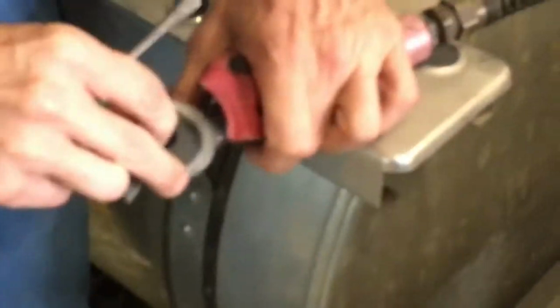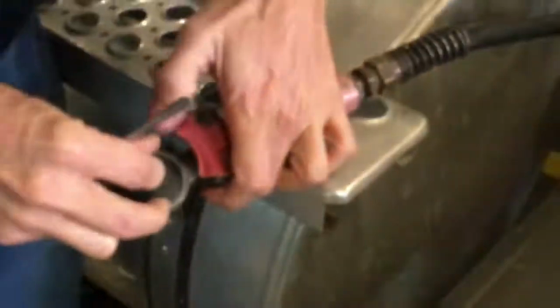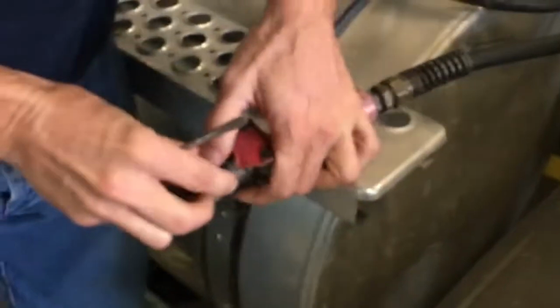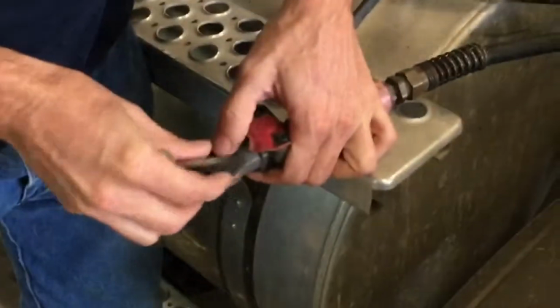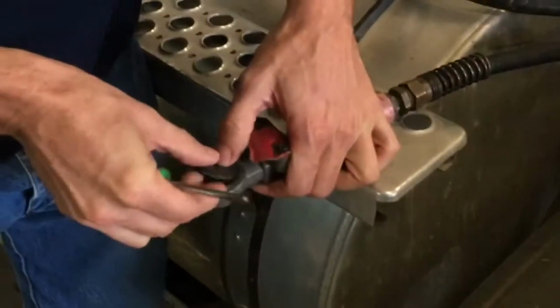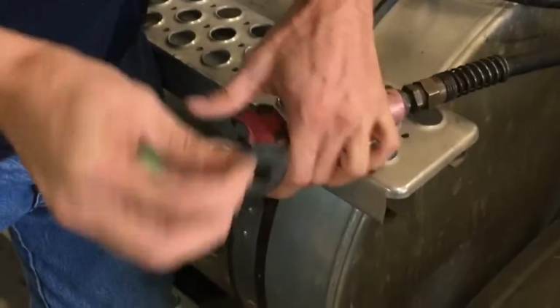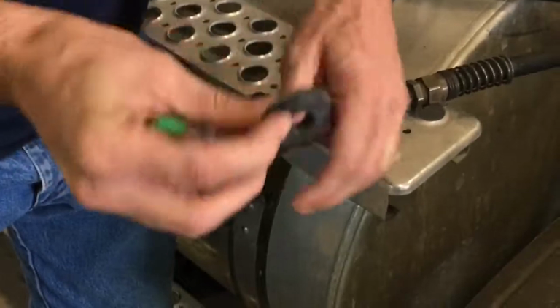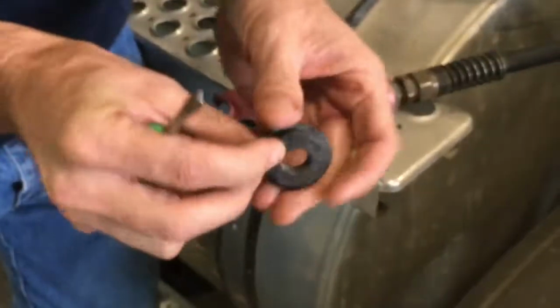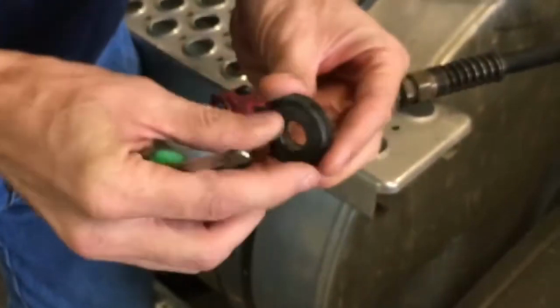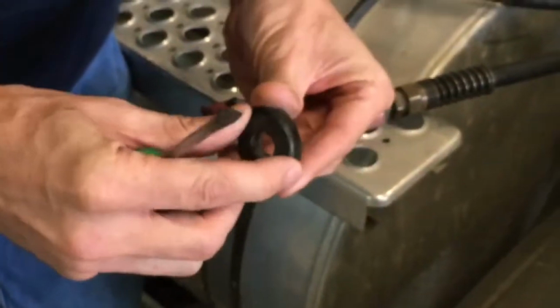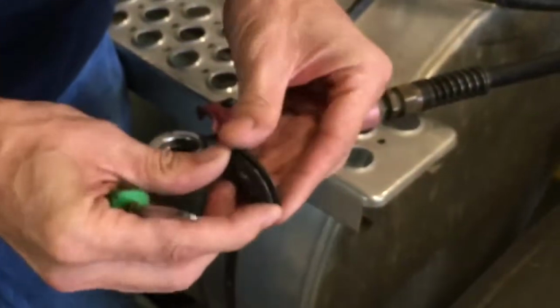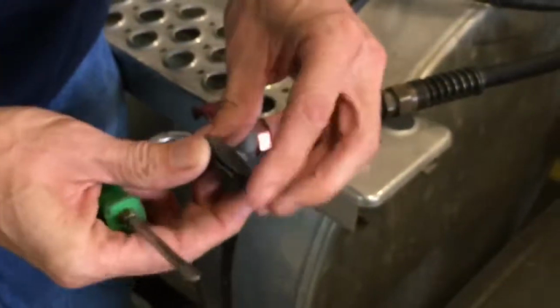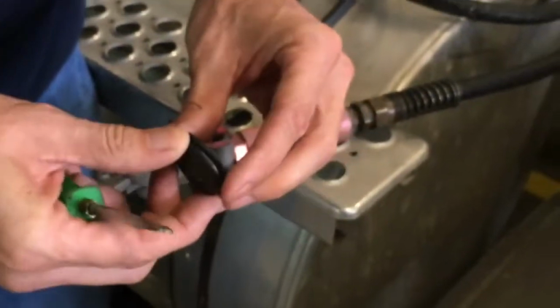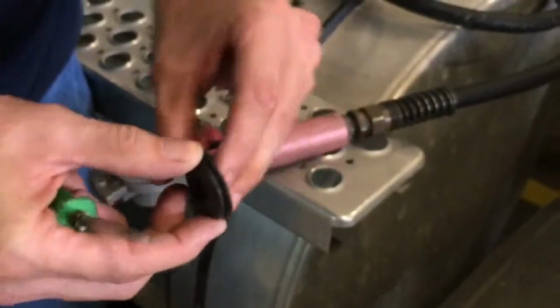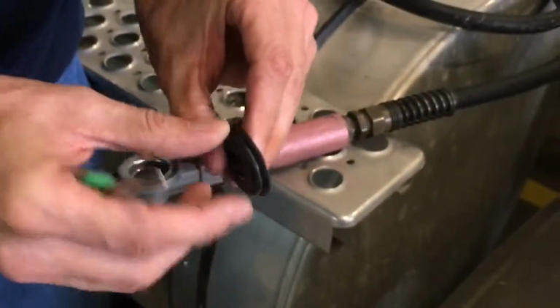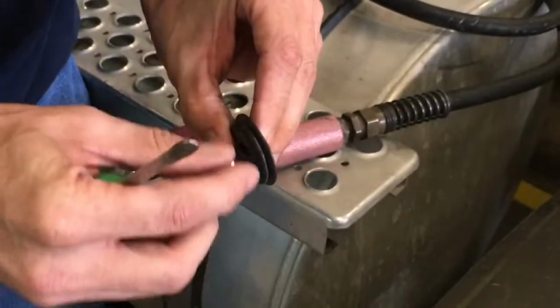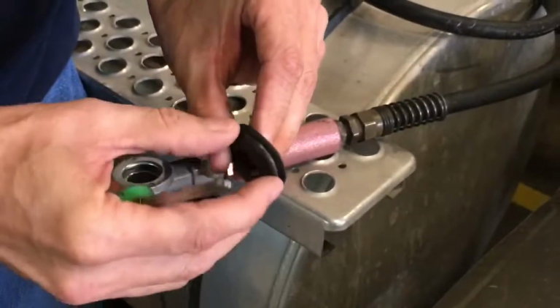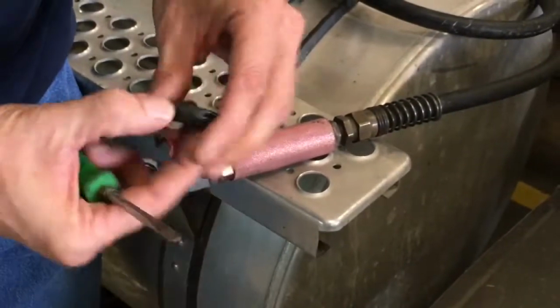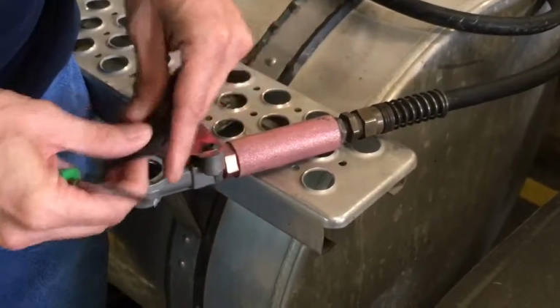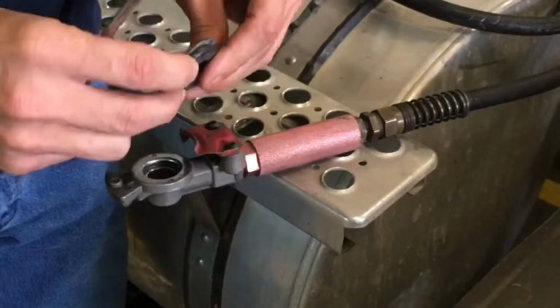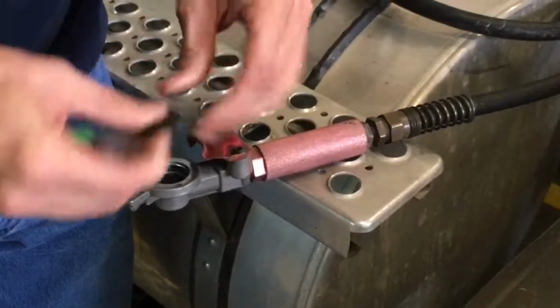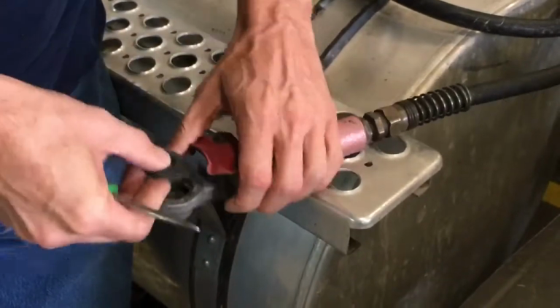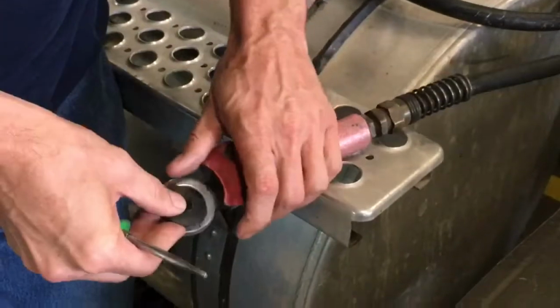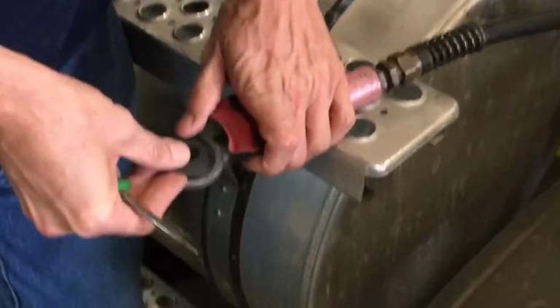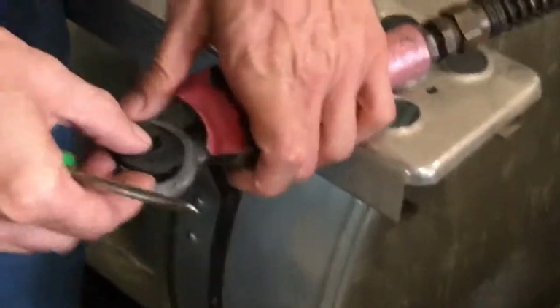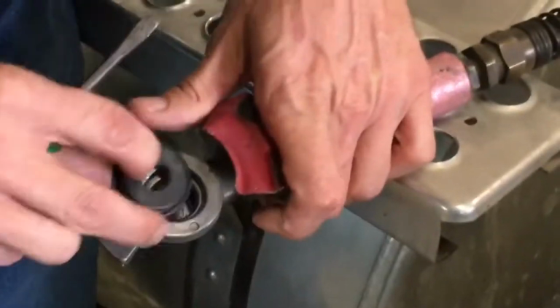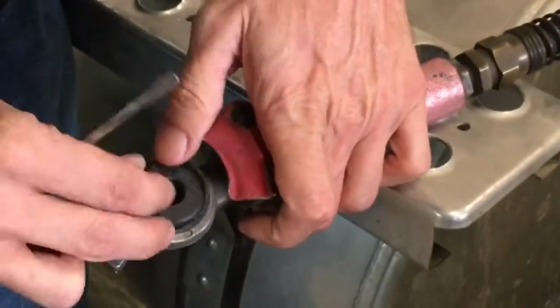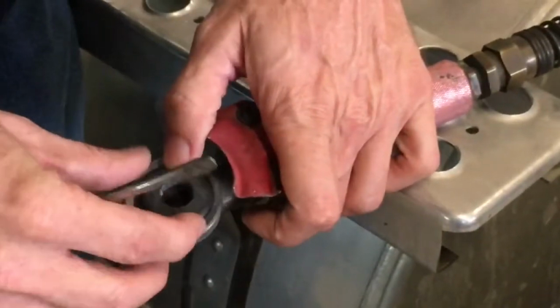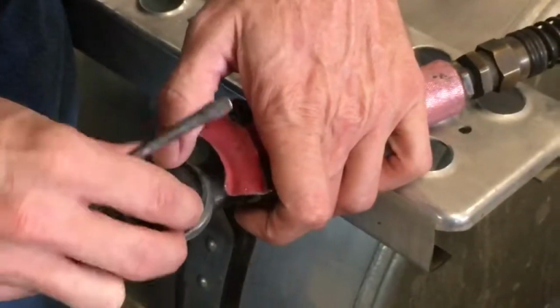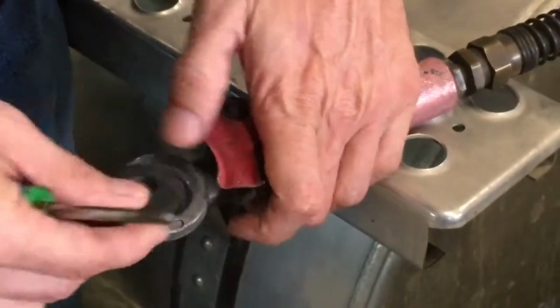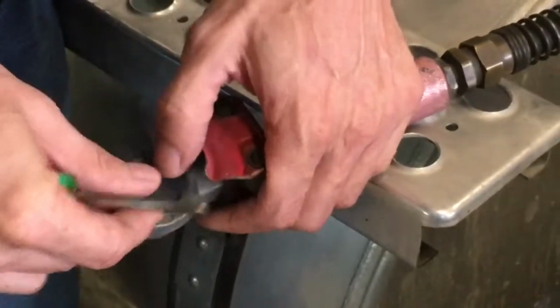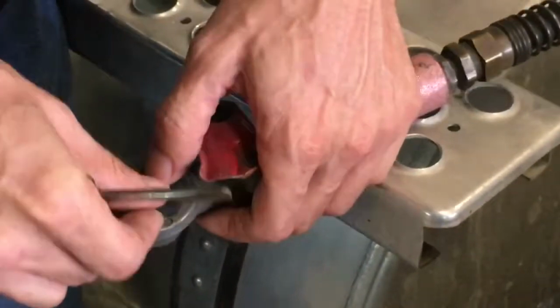Show them the right way. You got a thin side and a thick side. The thin side always goes to the inside. I've seen people put them in upside down, backwards.